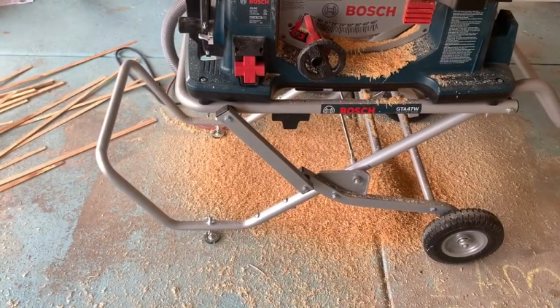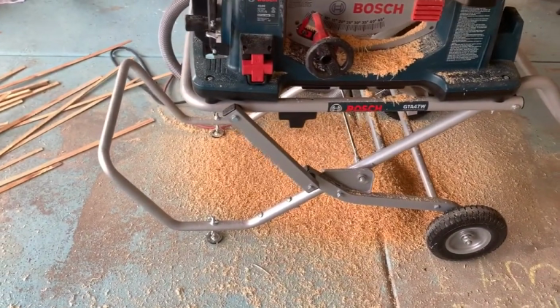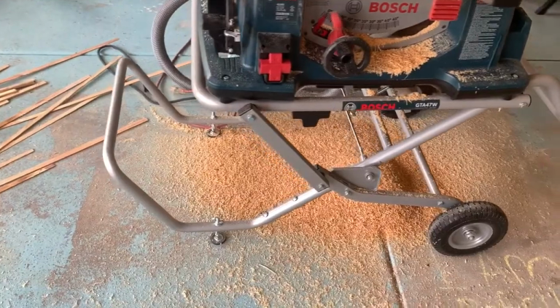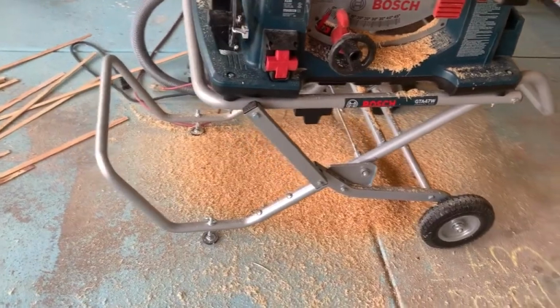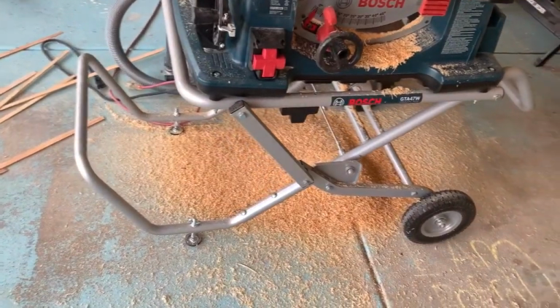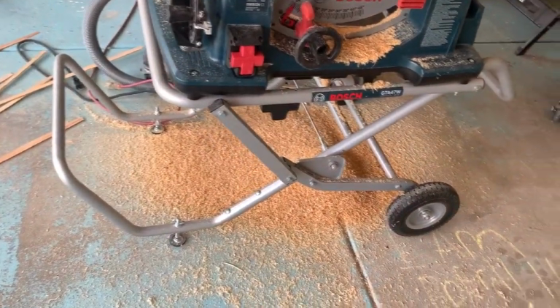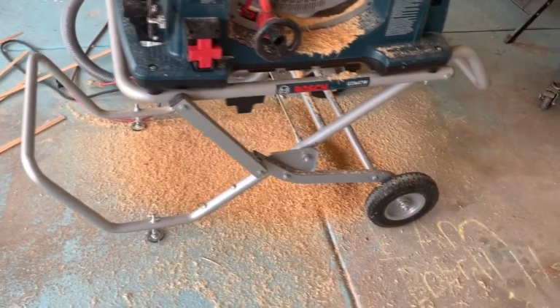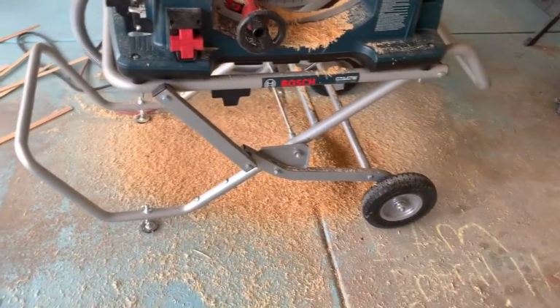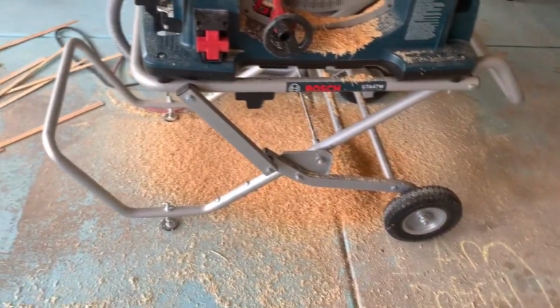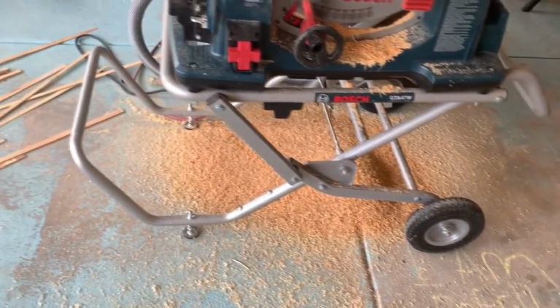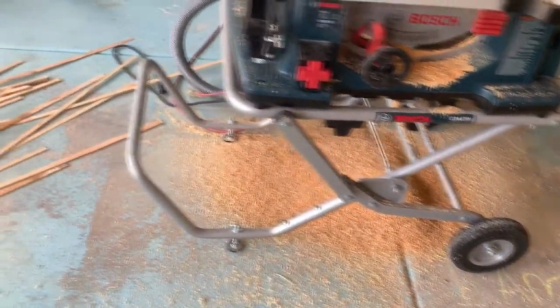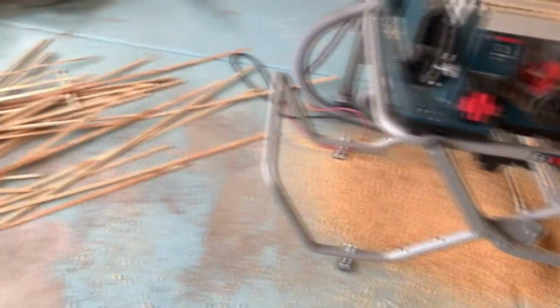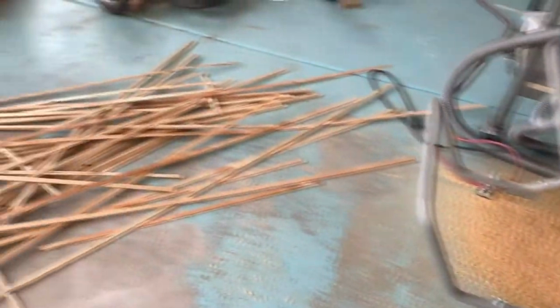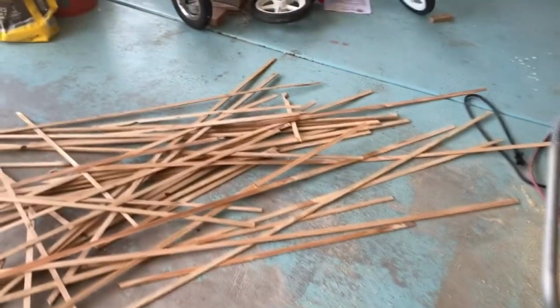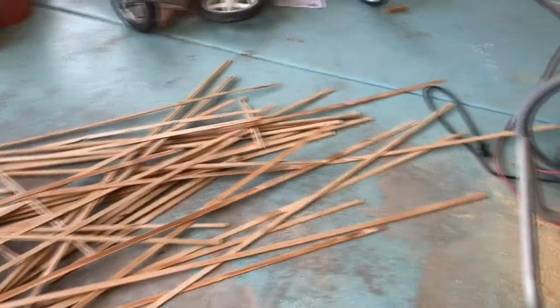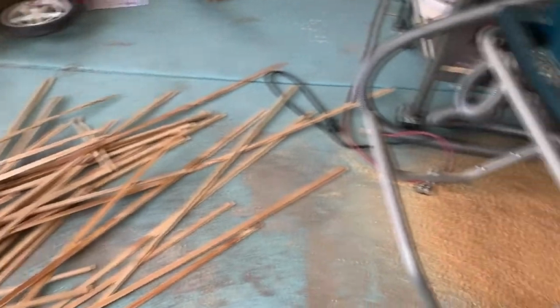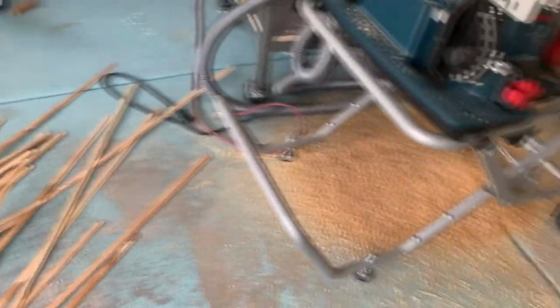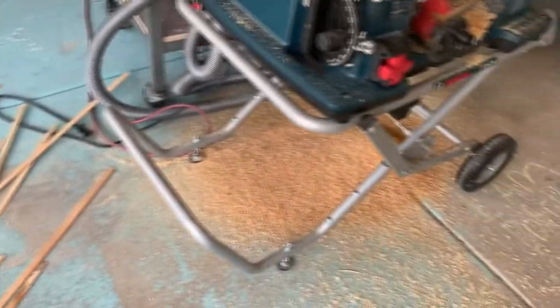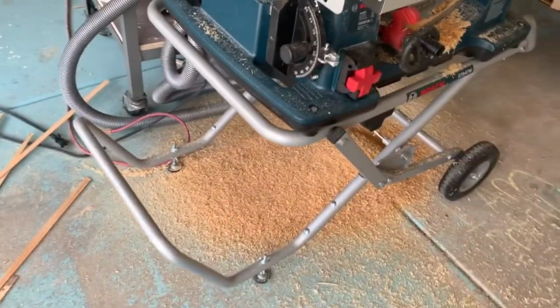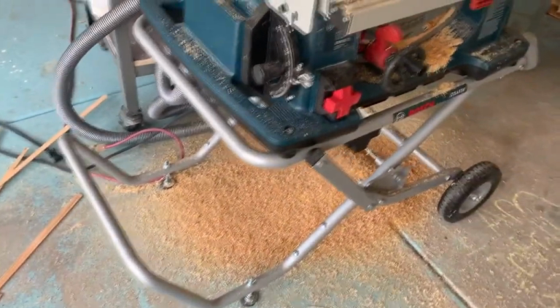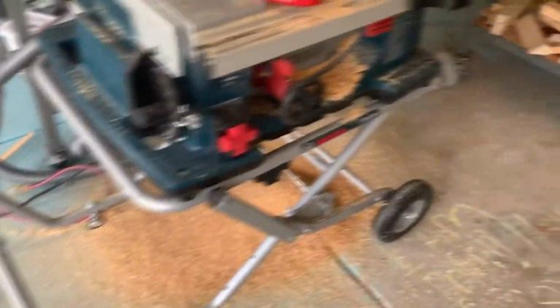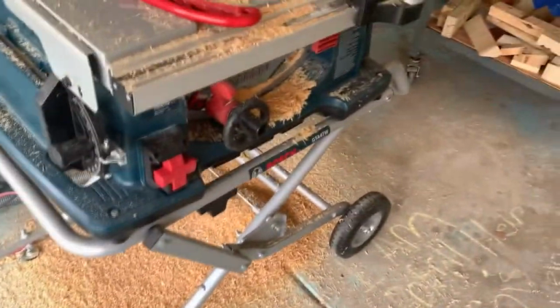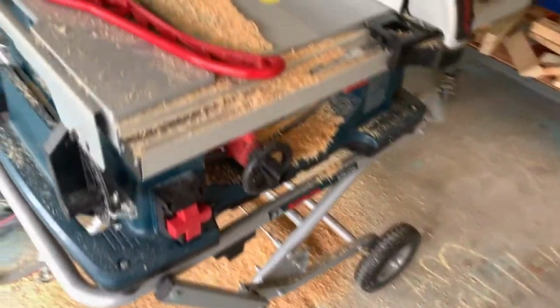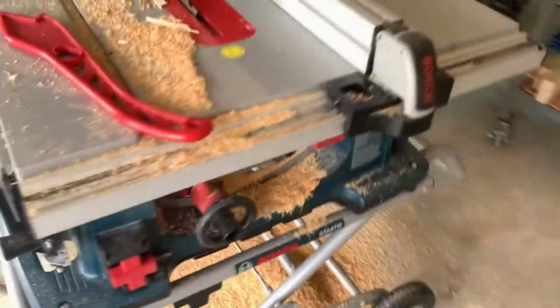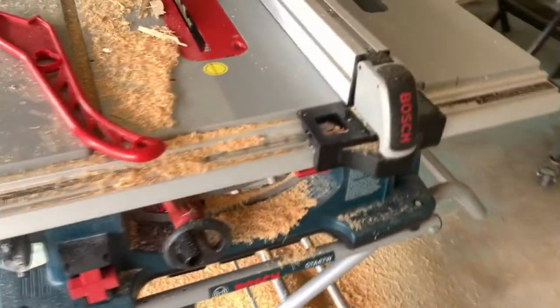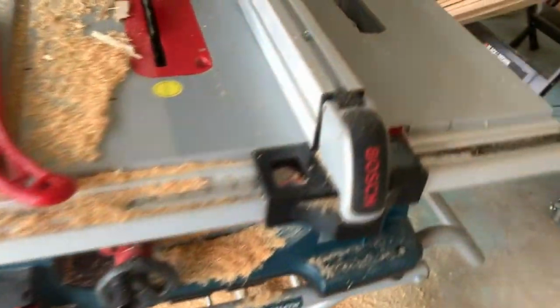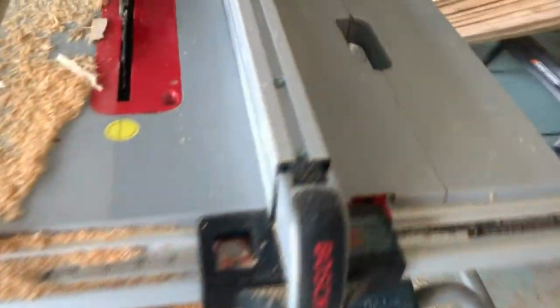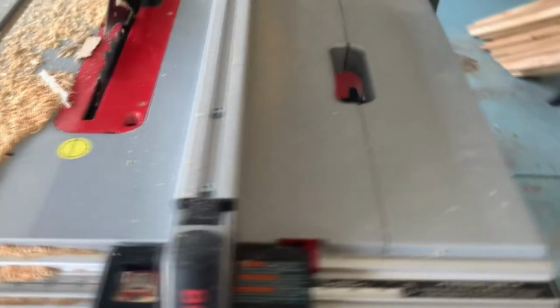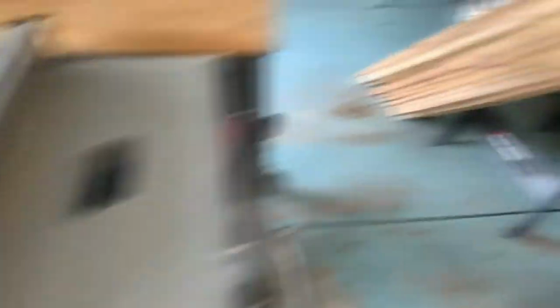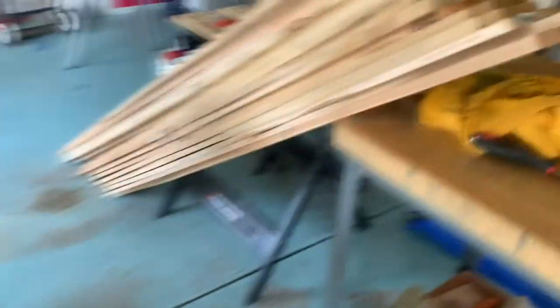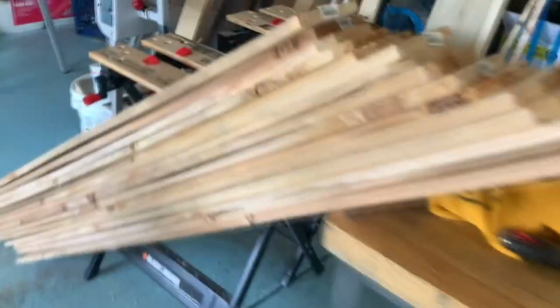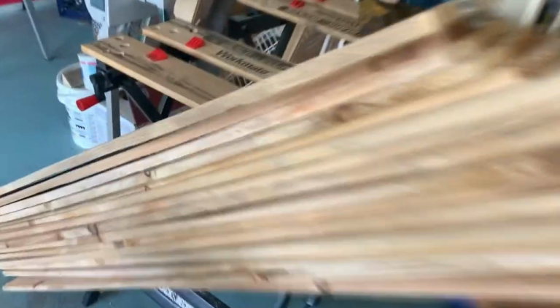Since these are fence pickets, they're pretty rough on the edges, so I had to clean them up. They were 5.5 inches wide to begin with. I took some off of both sides and made them to a final dimension of 5 inches wide.